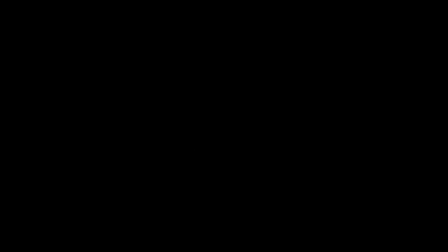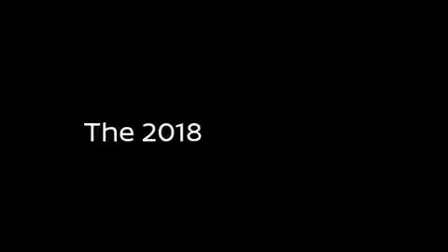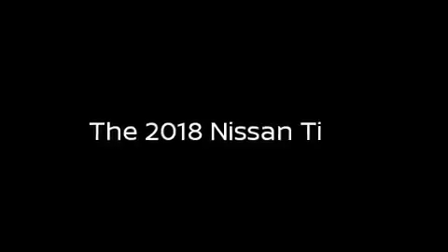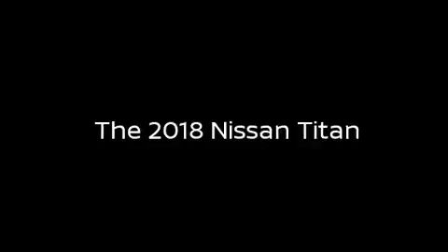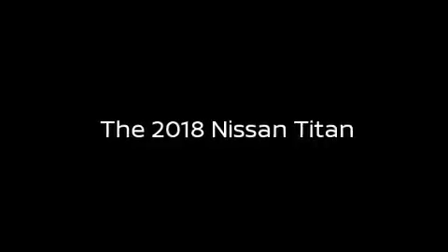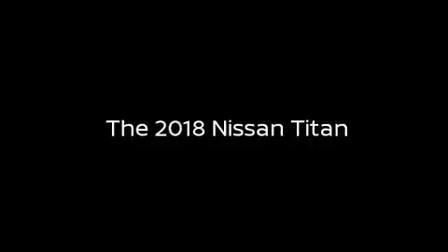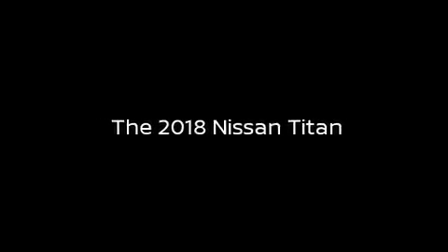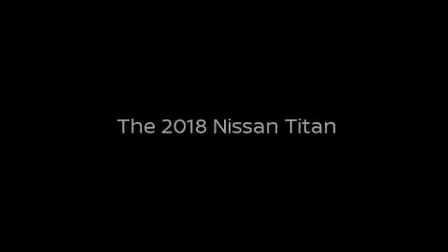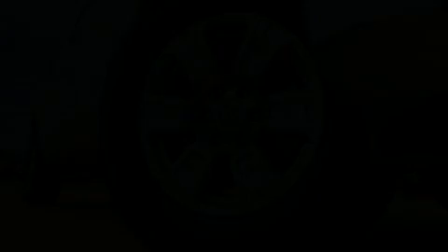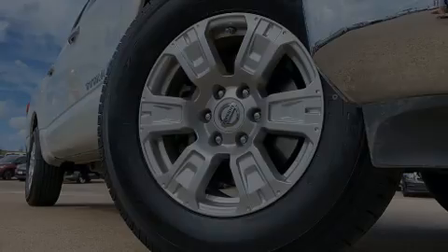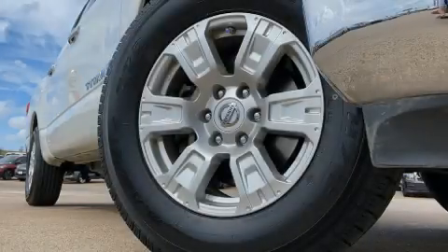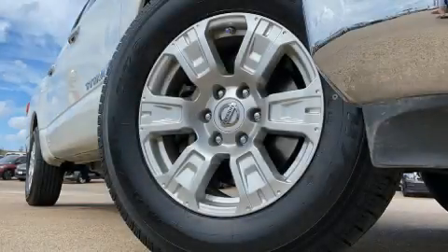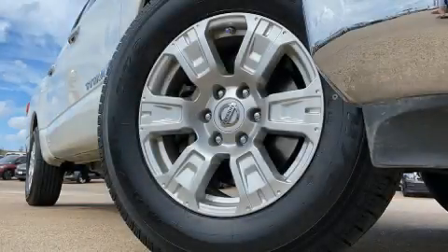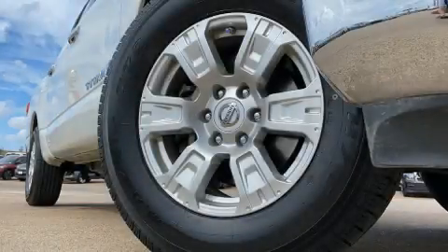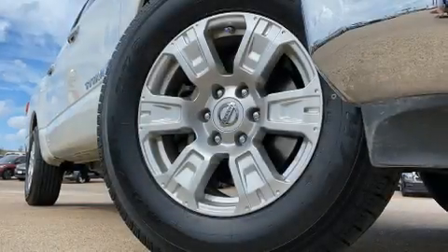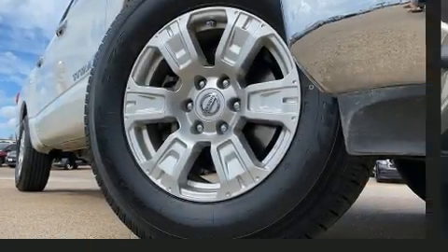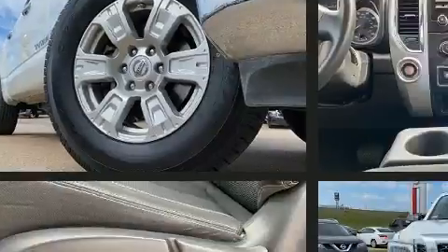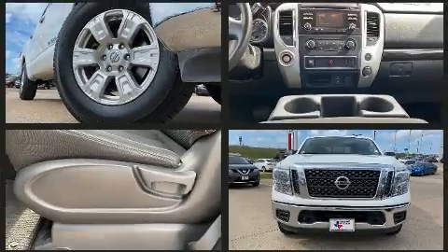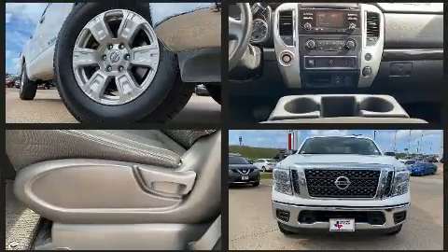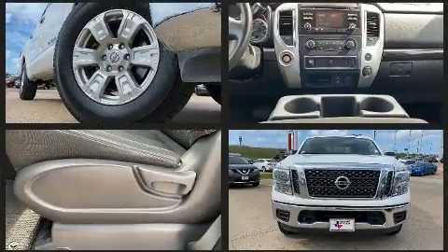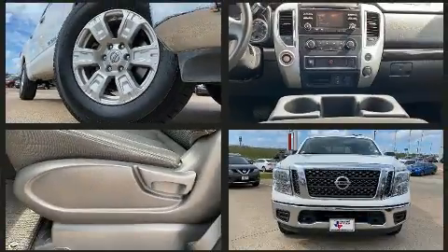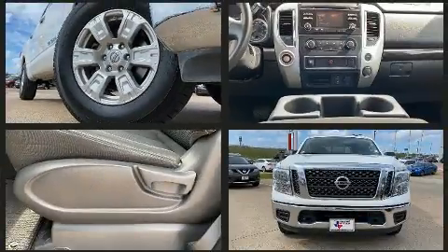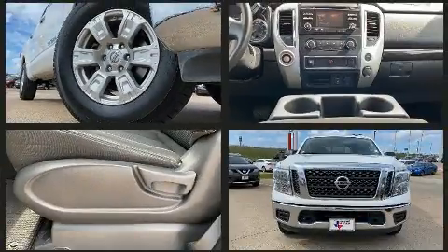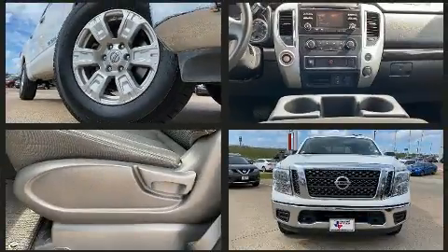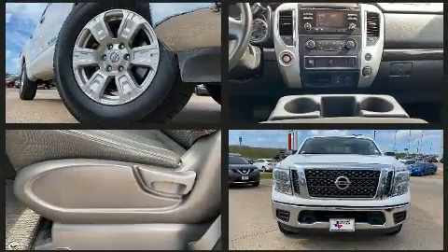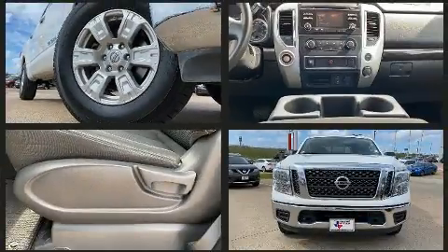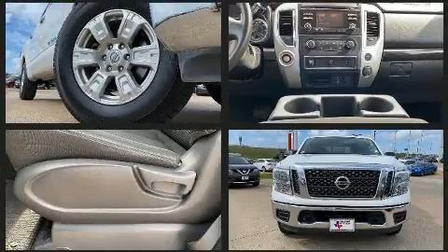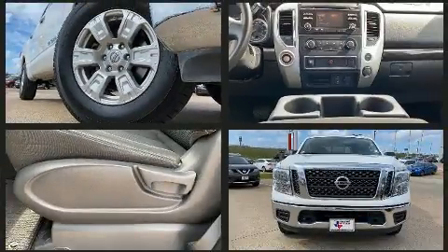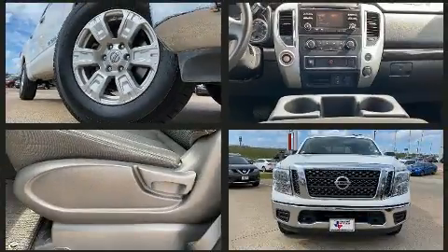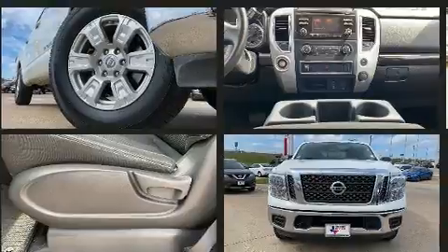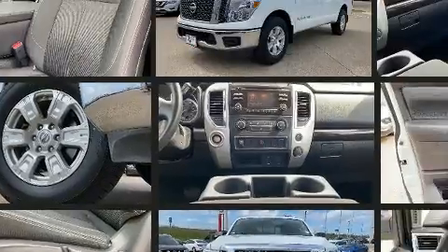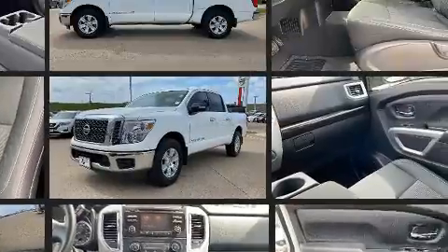Discerning drivers will appreciate the 2018 Nissan Titan. With just over 40,000 miles on the odometer, this pre-owned model still has plenty of miles remaining as reliable transportation.